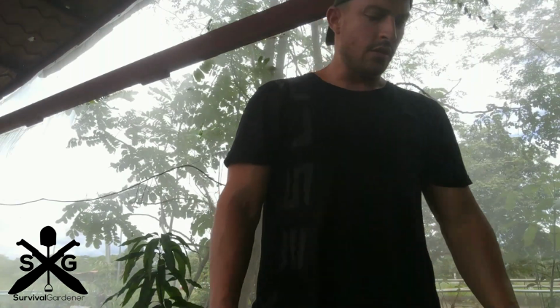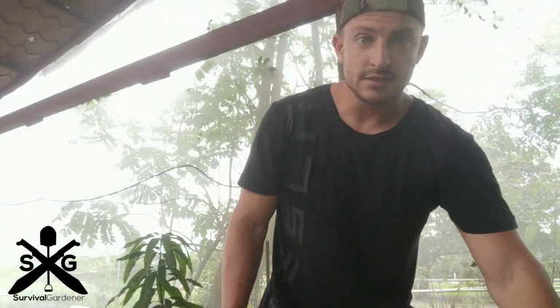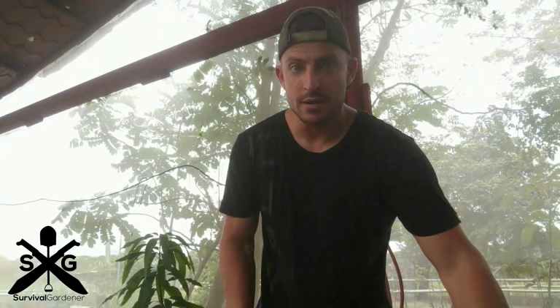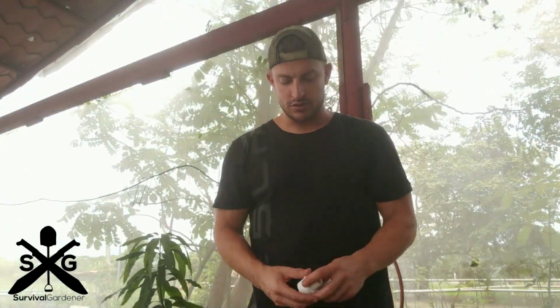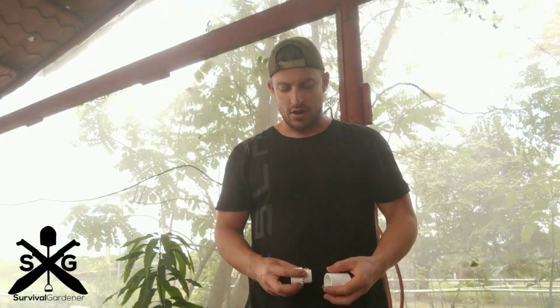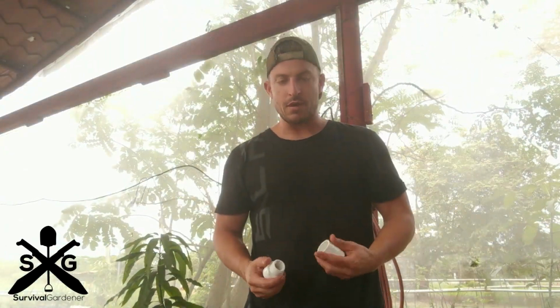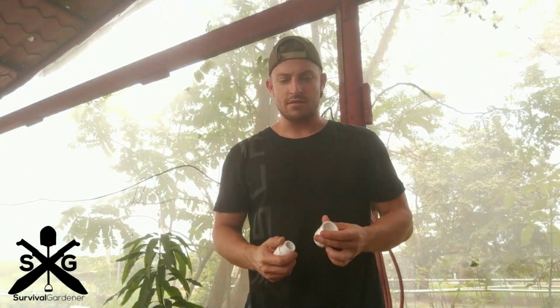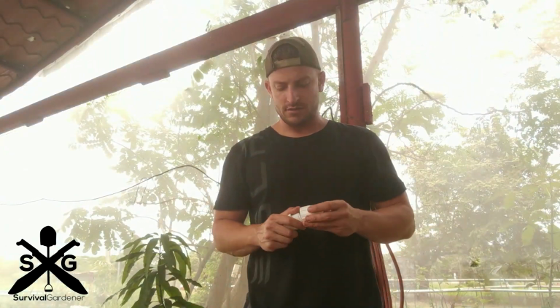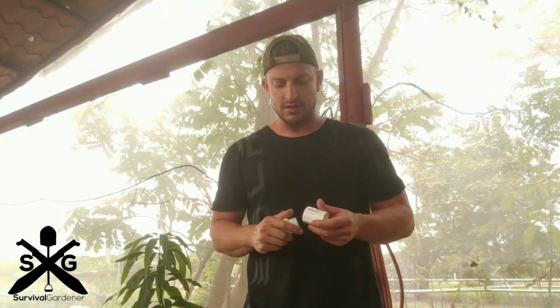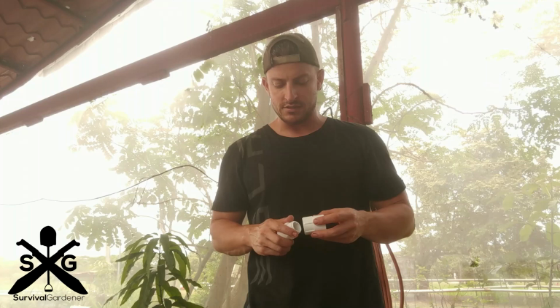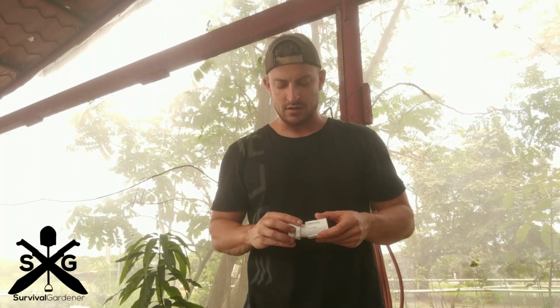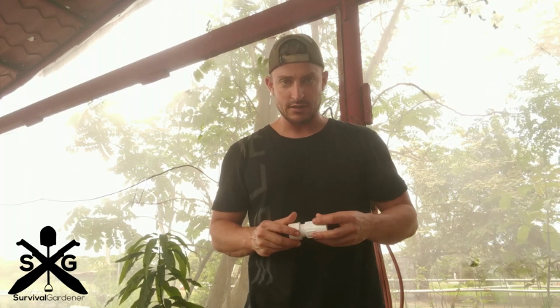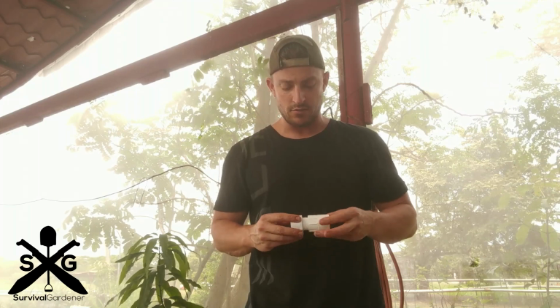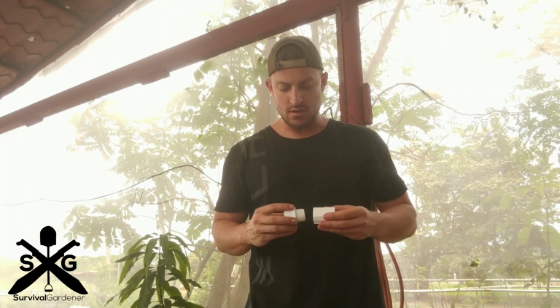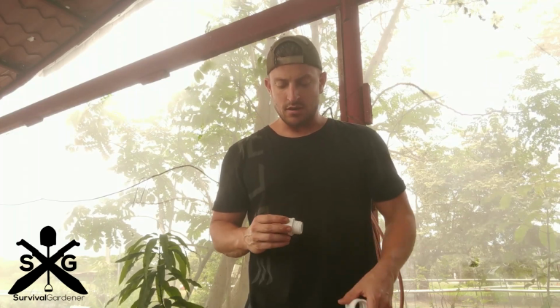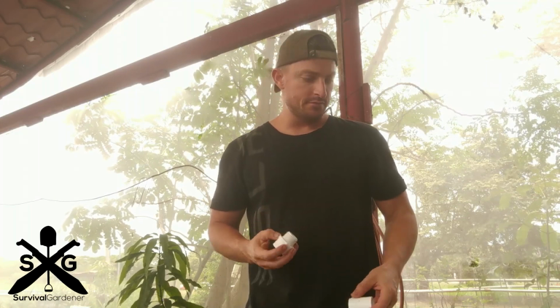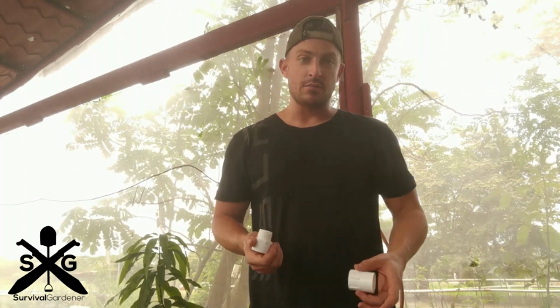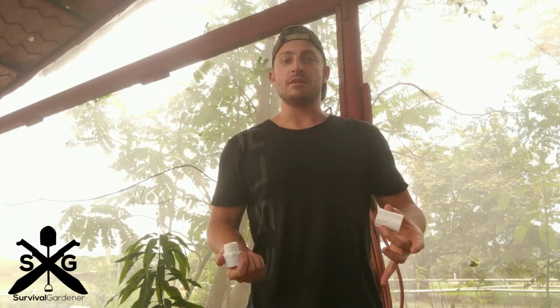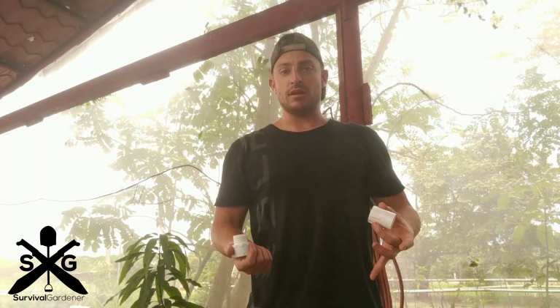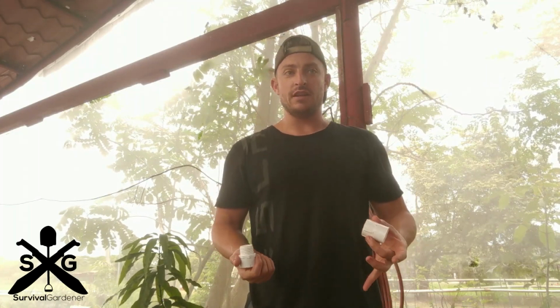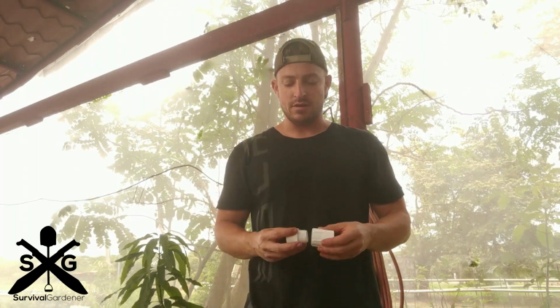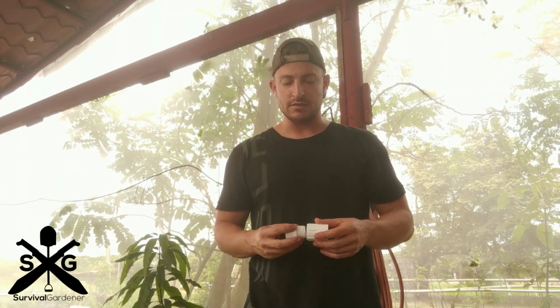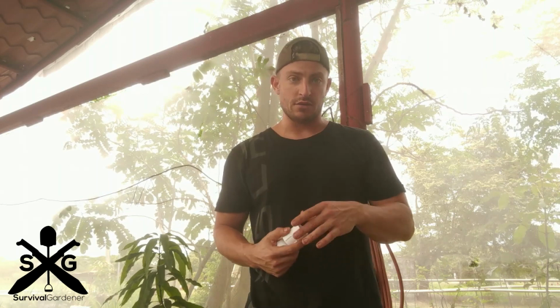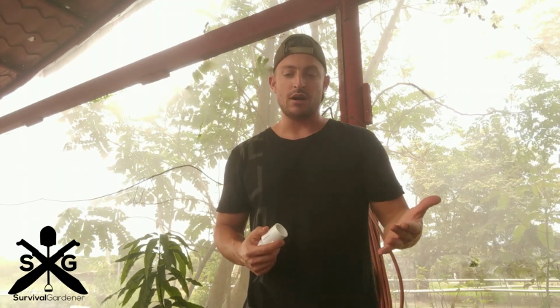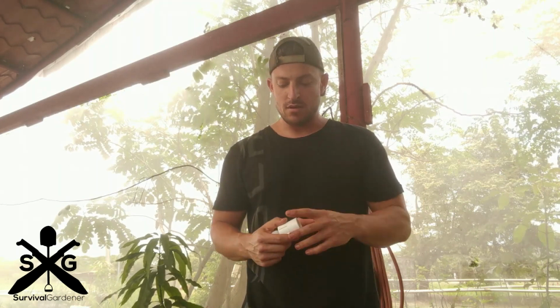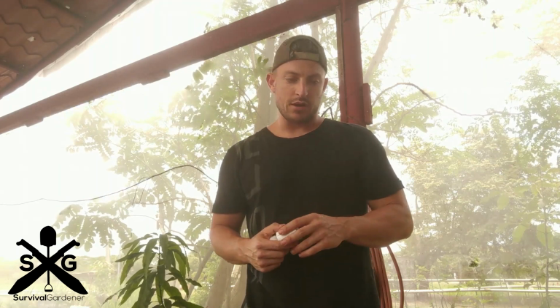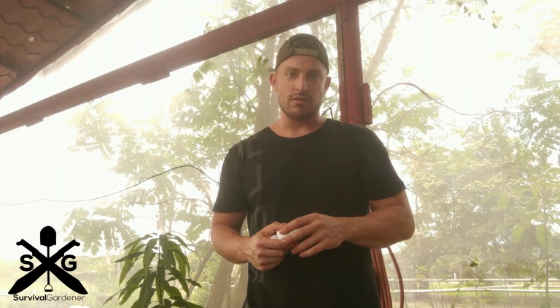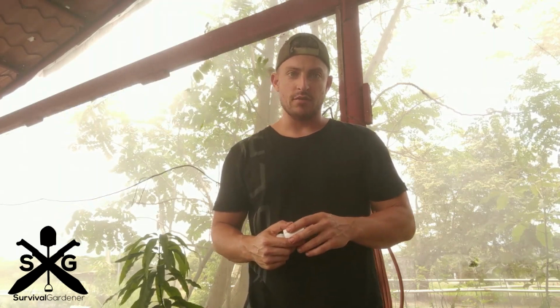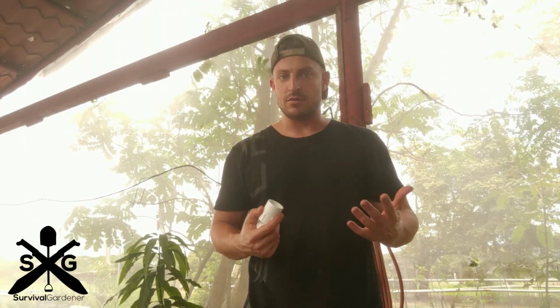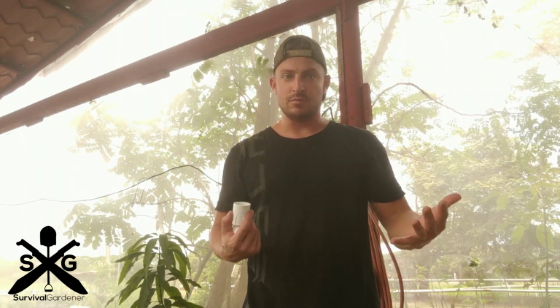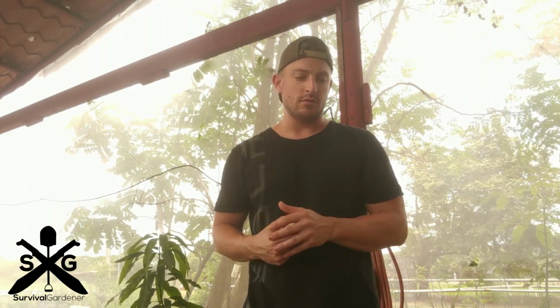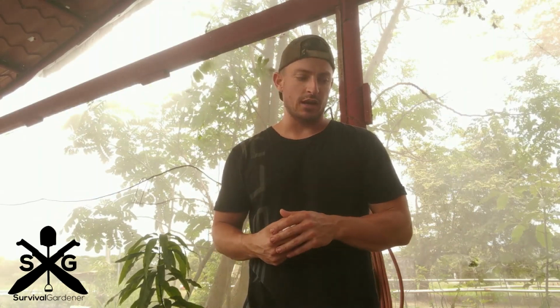I'm going to show you how I make my bell siphons. I'm setting up a system here at Lakeside School. You can buy expensive bulkhead fittings to make these bell siphons go through the bottom, or you can make your own by going to Home Depot or whatever you've got.